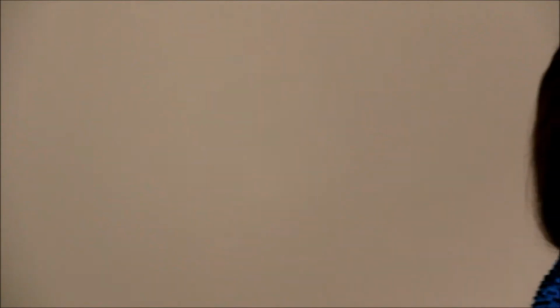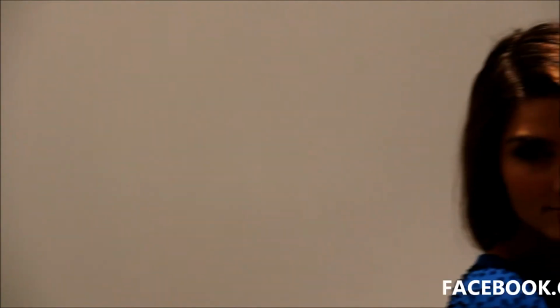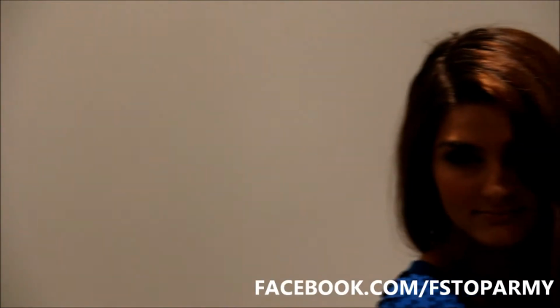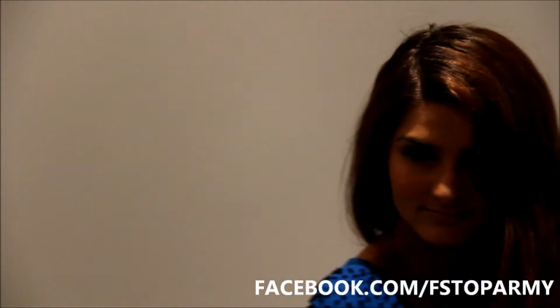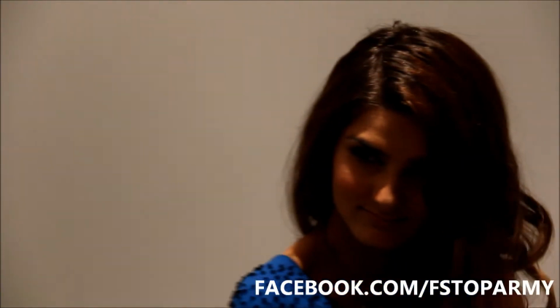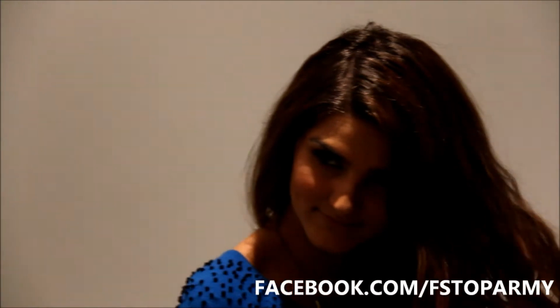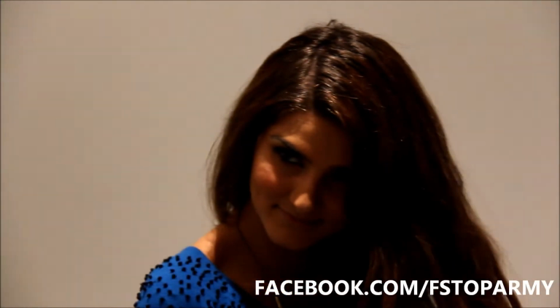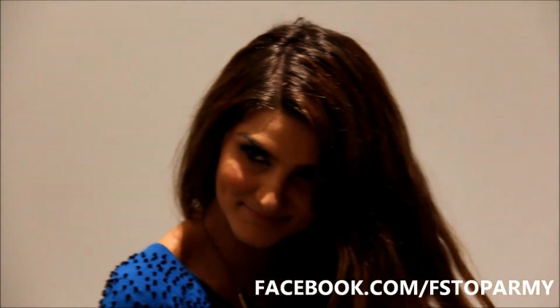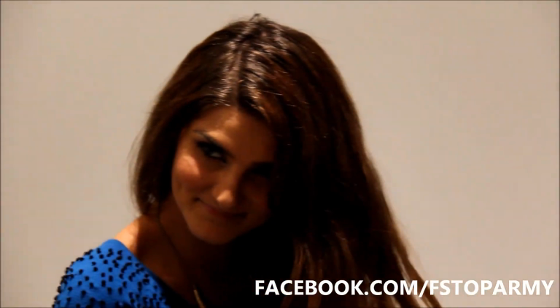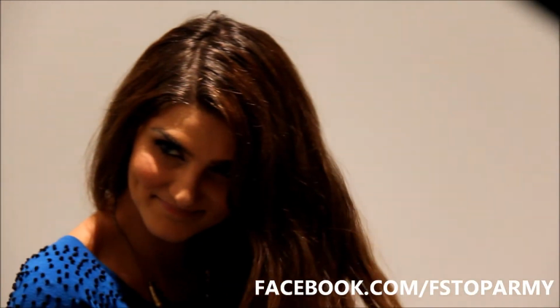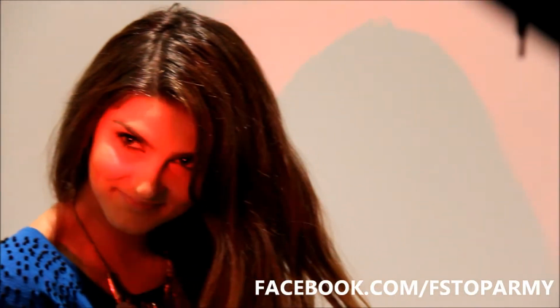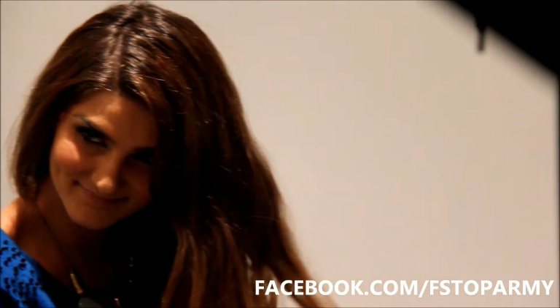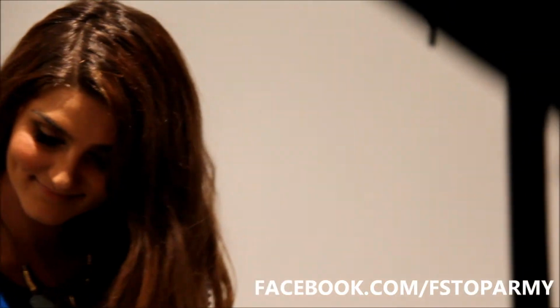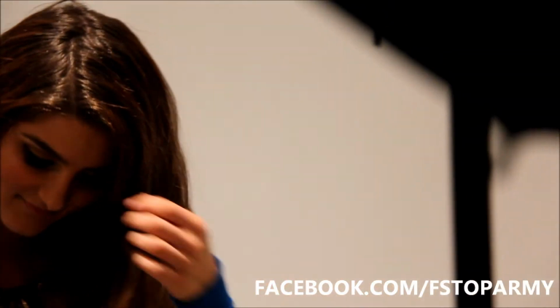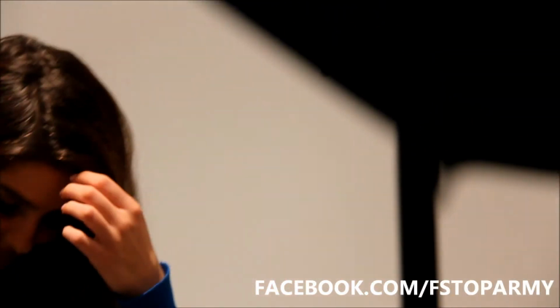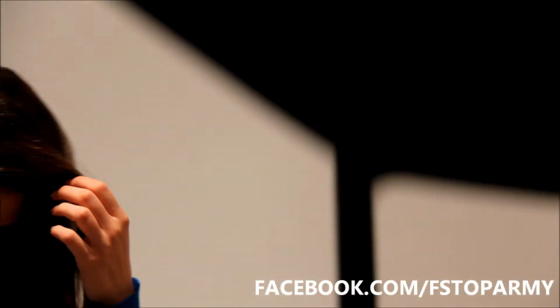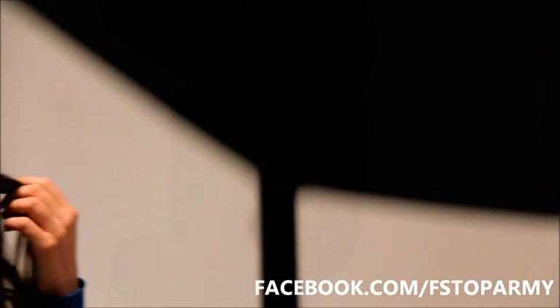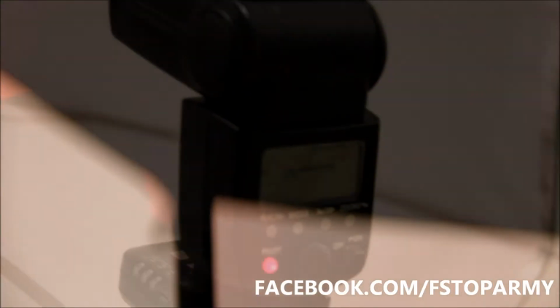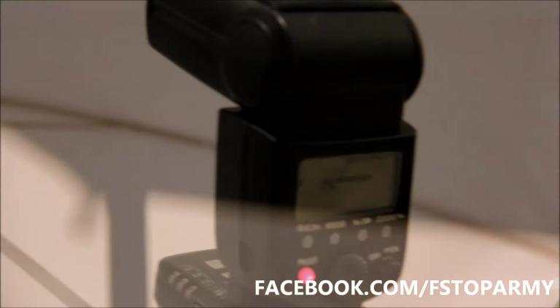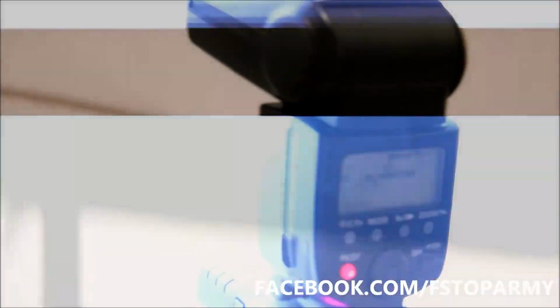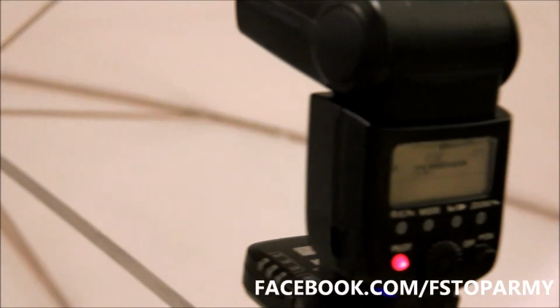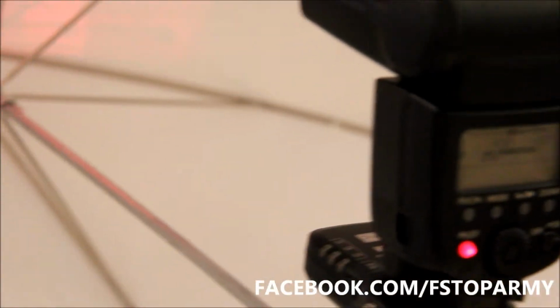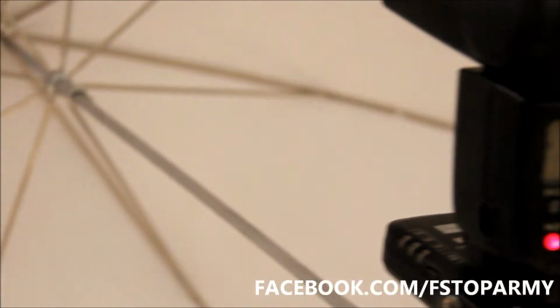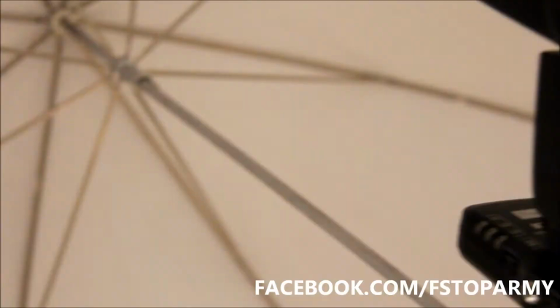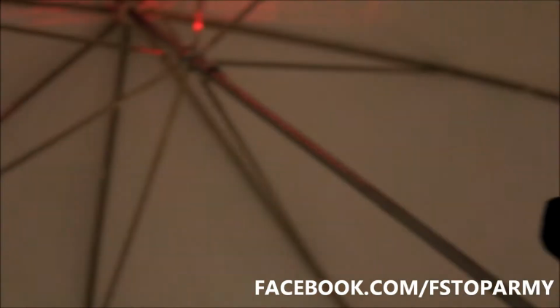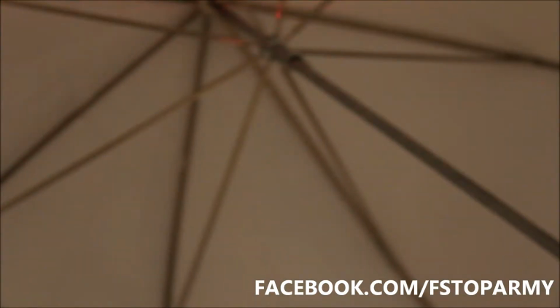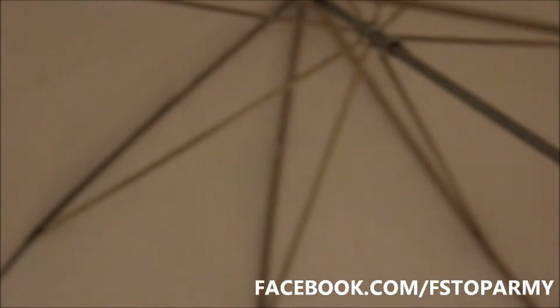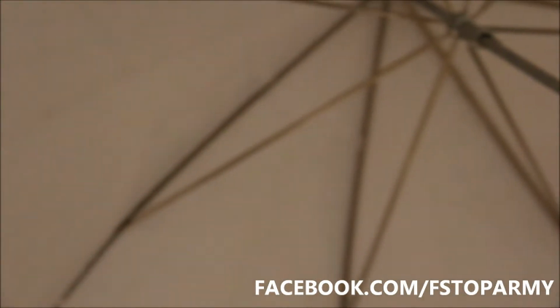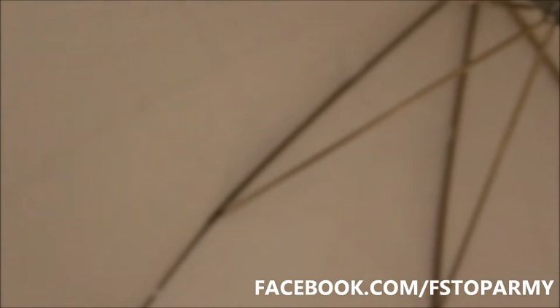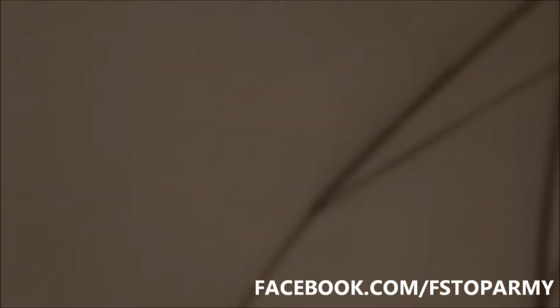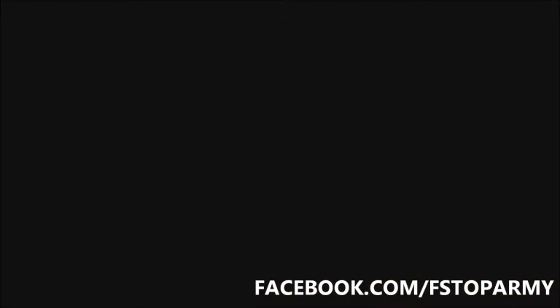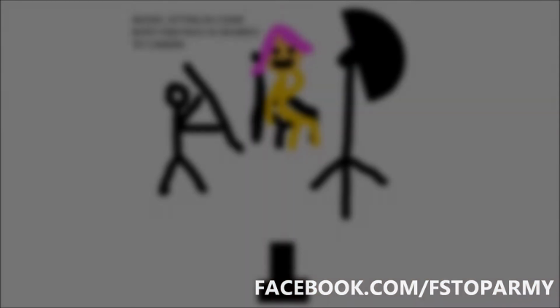Hey everyone, it's Steve here from the F-Stop Army. Today I'm going to take you through a simple one-light setup using a speedlight and an umbrella. Let's take a look at how it's all set up.